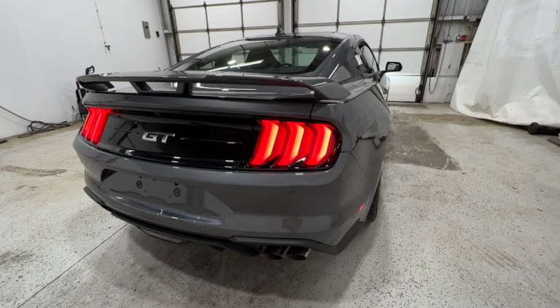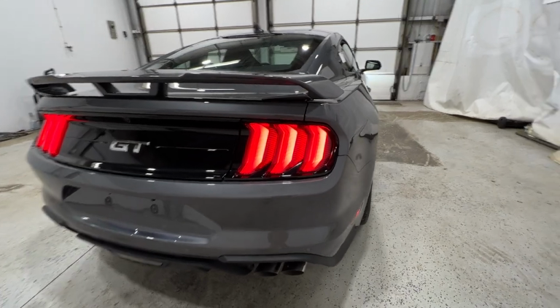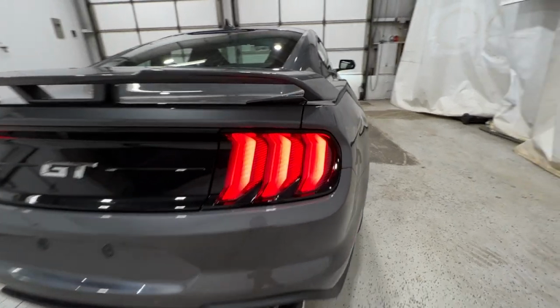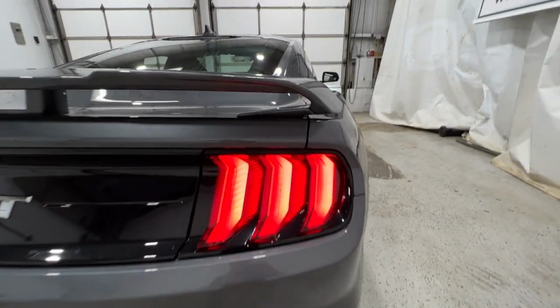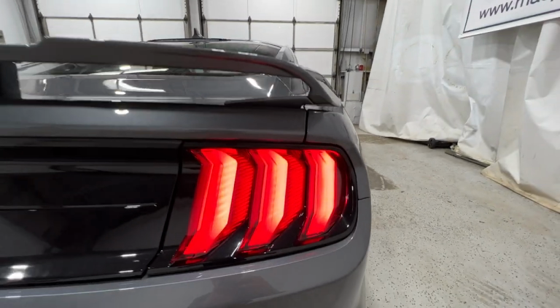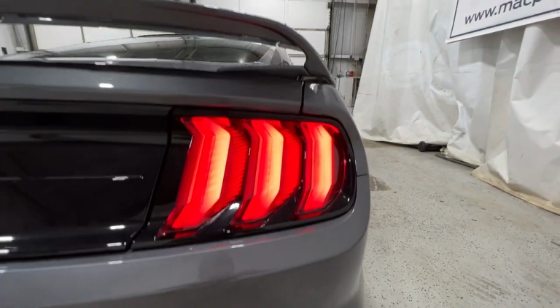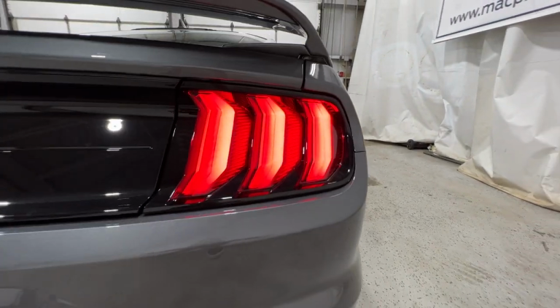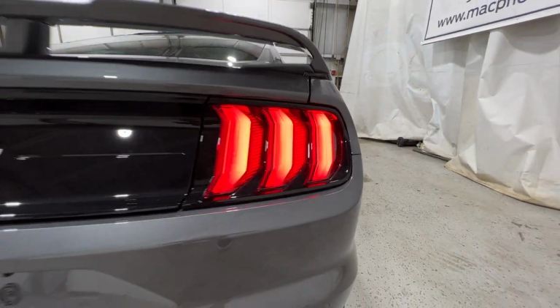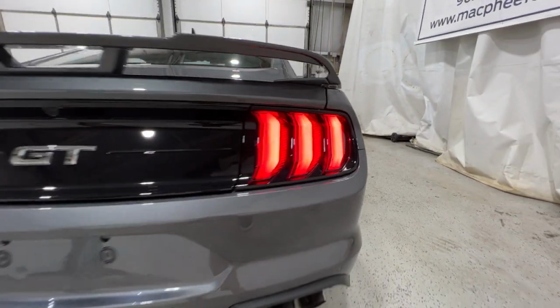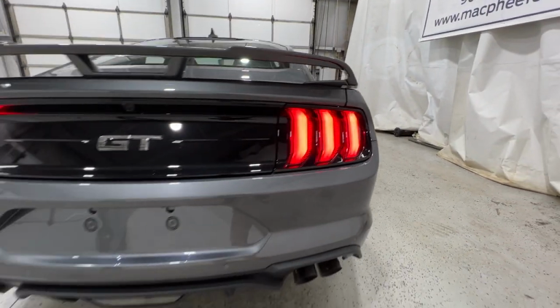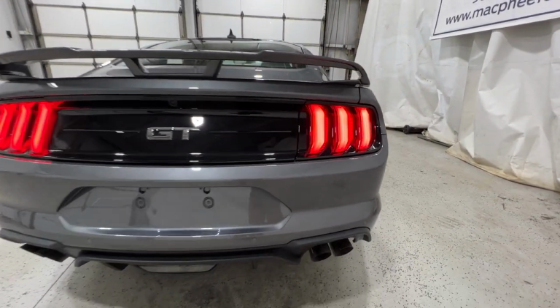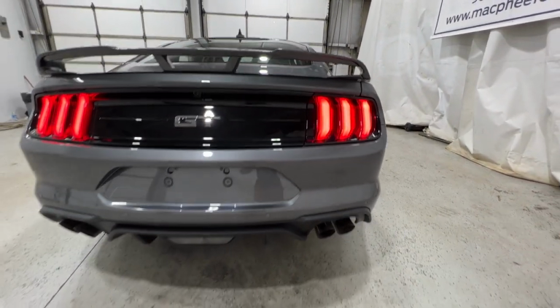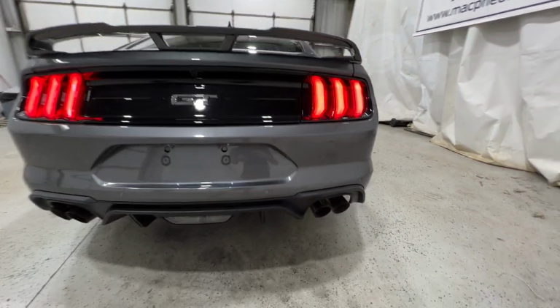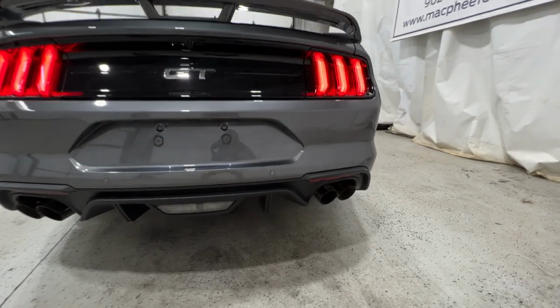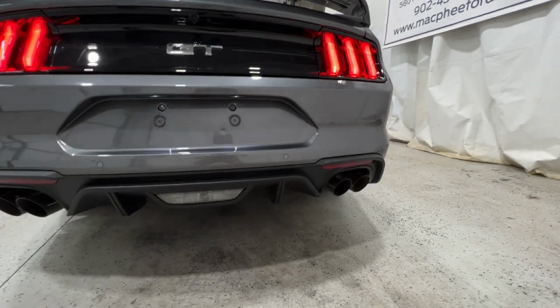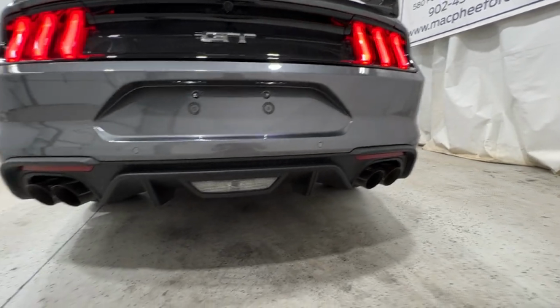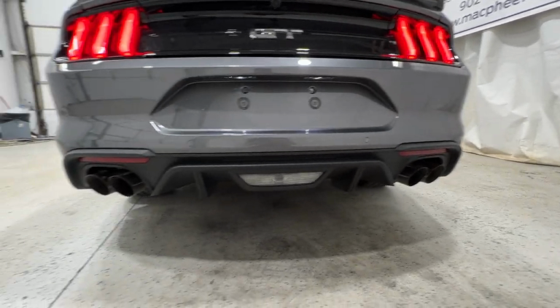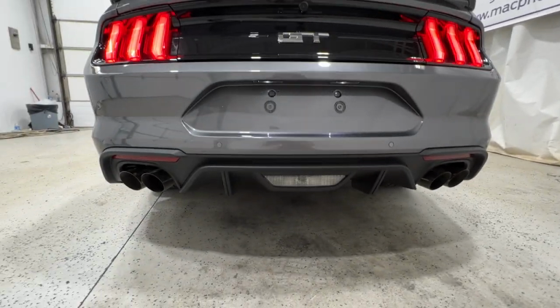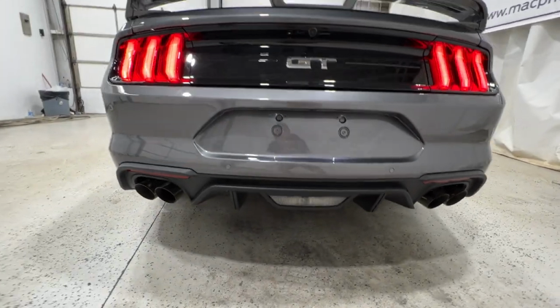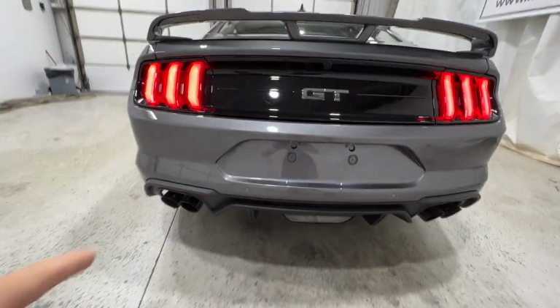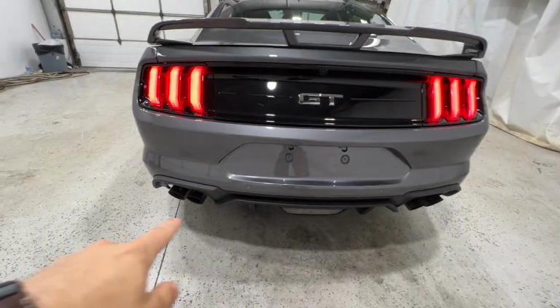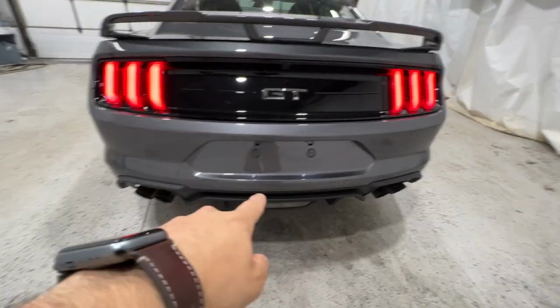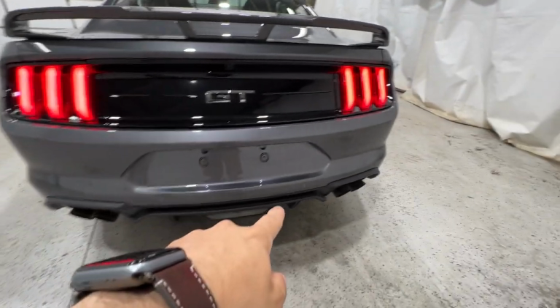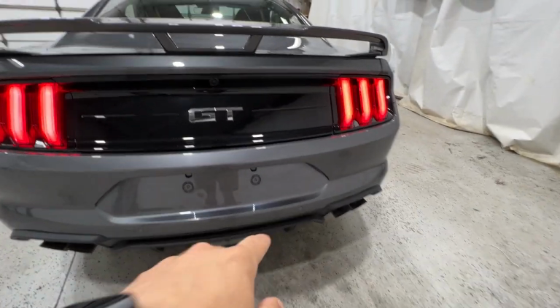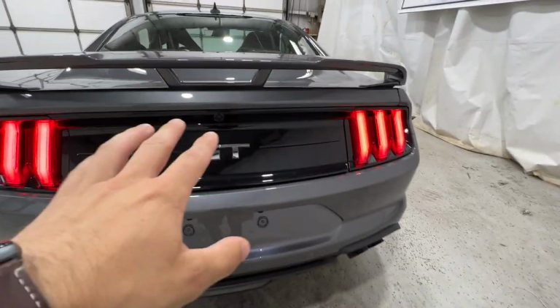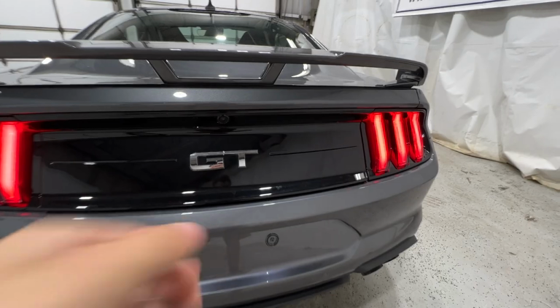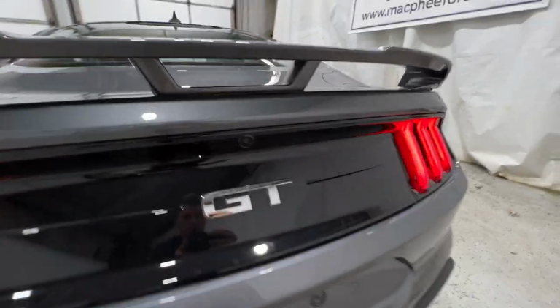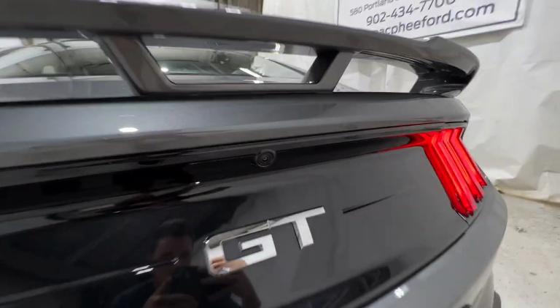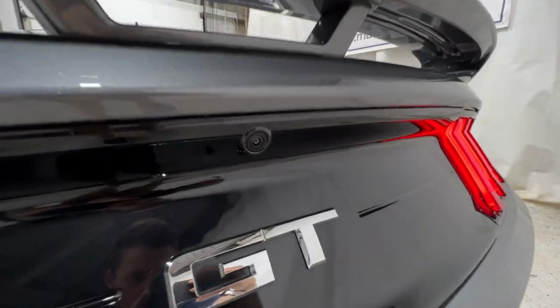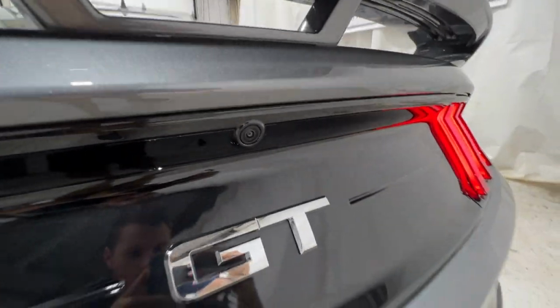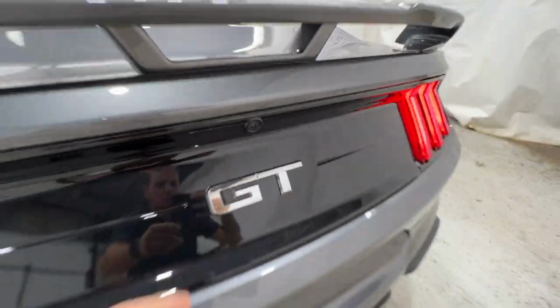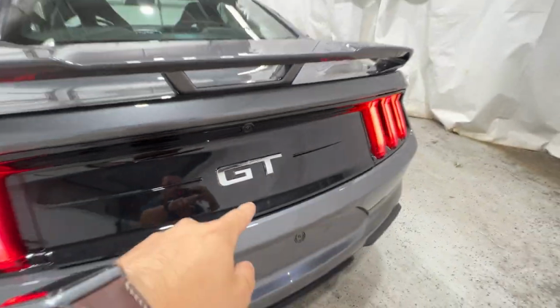We have the infamous Mustang sequential LED taillights, as well as the Active Valve Performance Exhaust. And also the rear parking sensors along the bottom of the bumper, with the reverse camera right there in the middle and your GT badge.